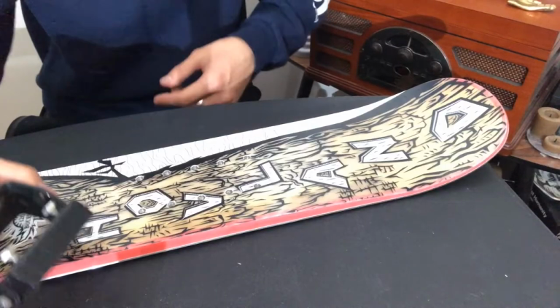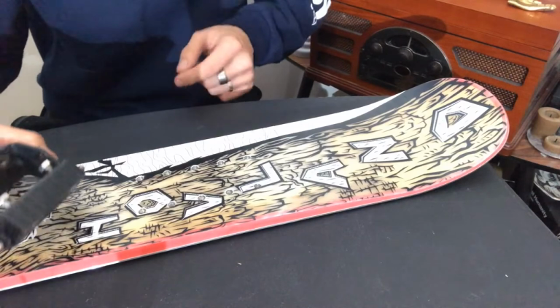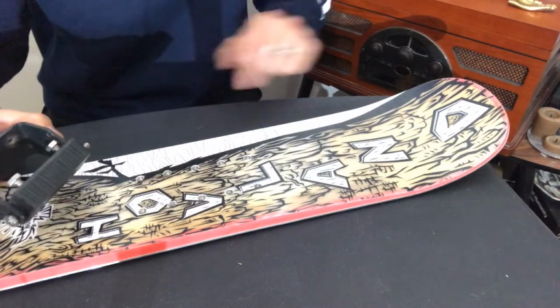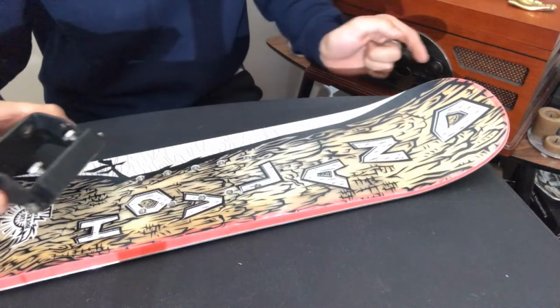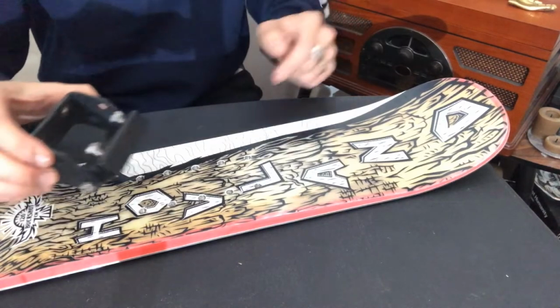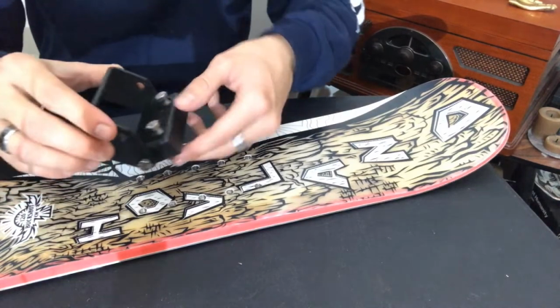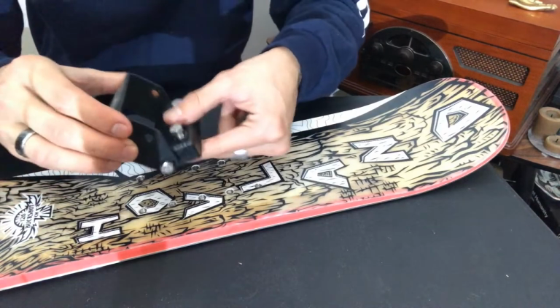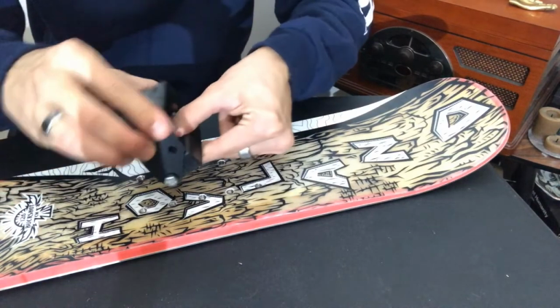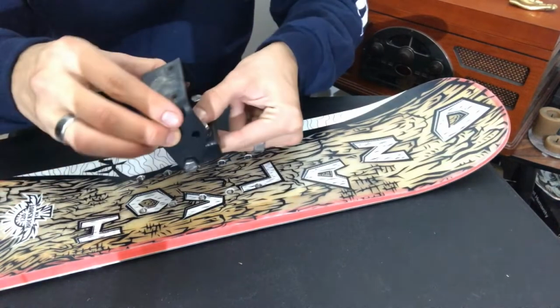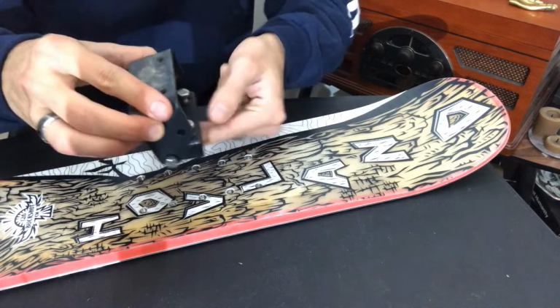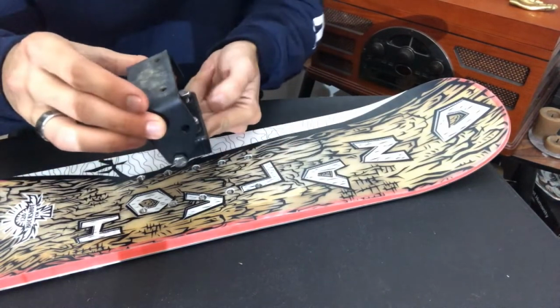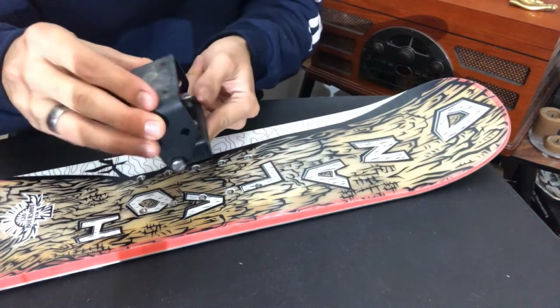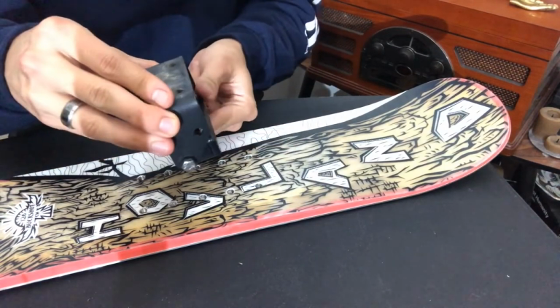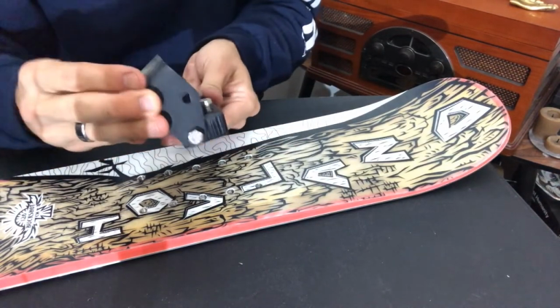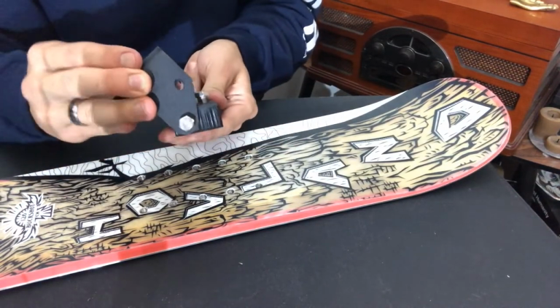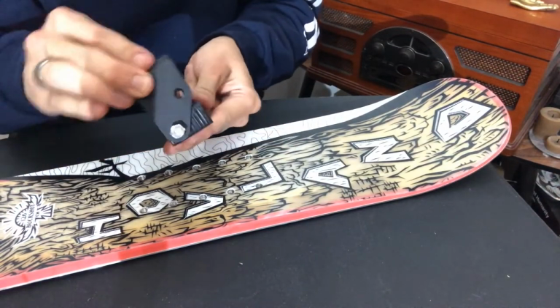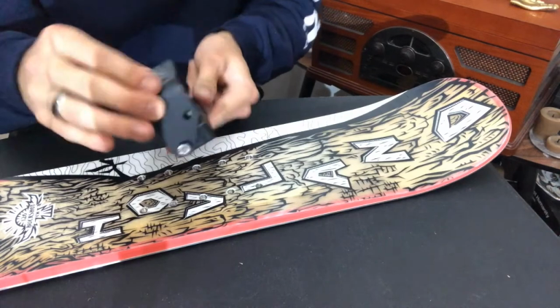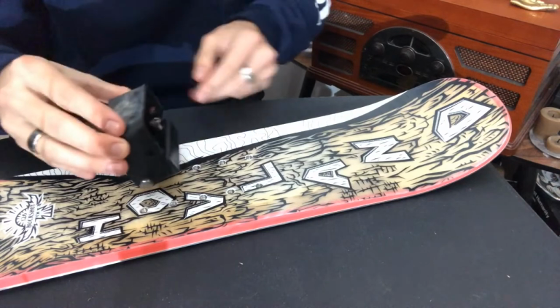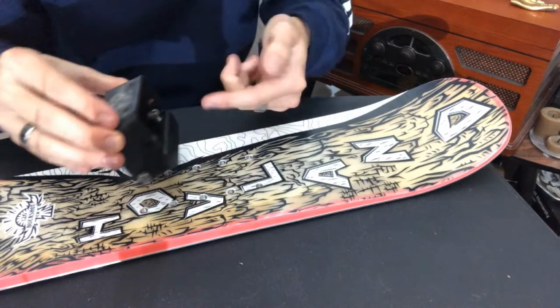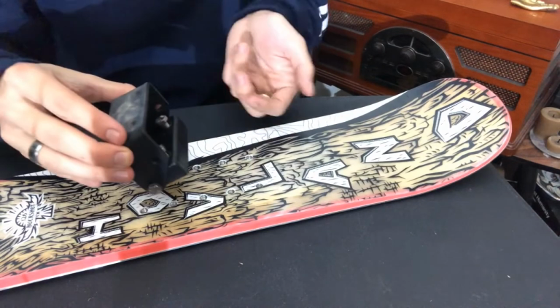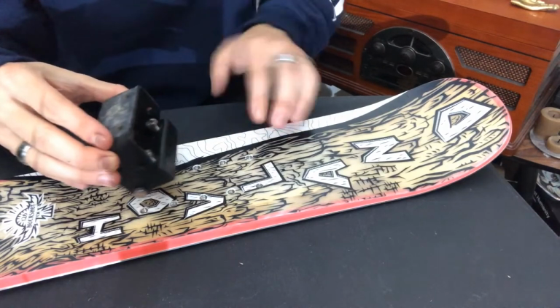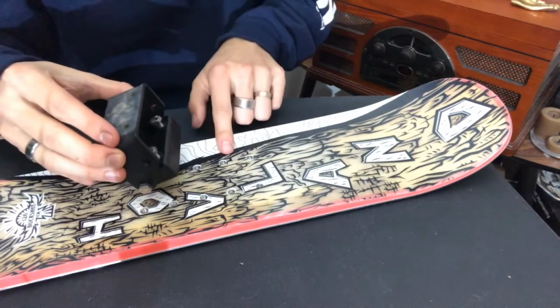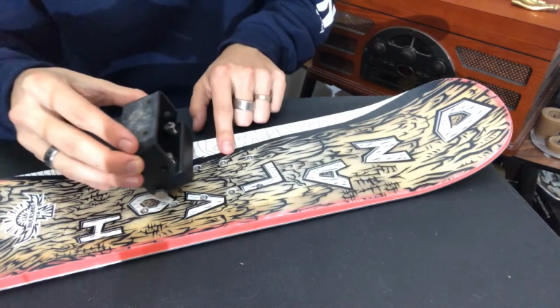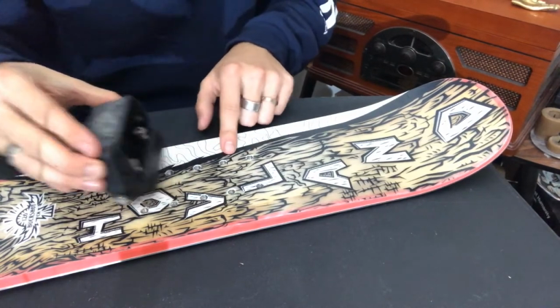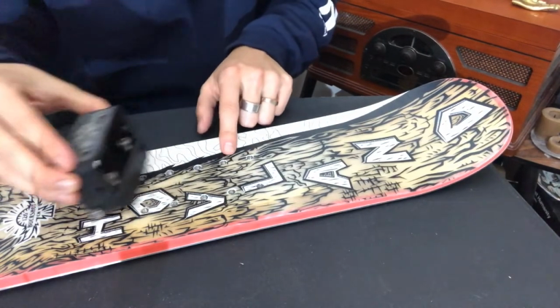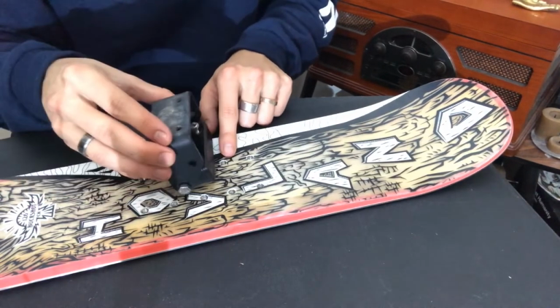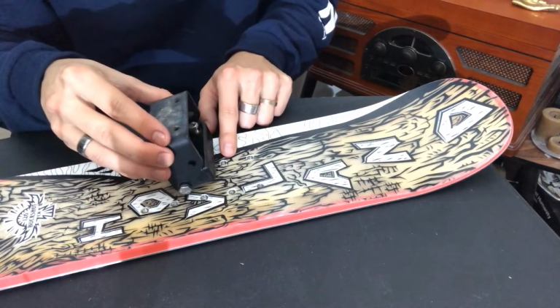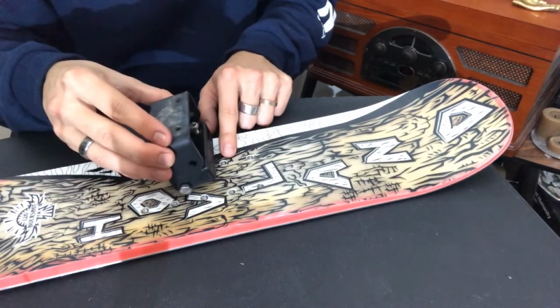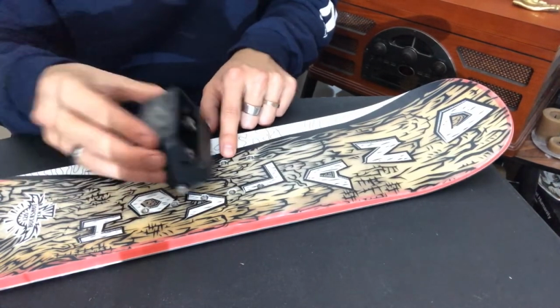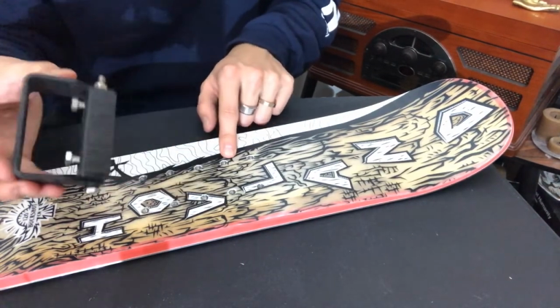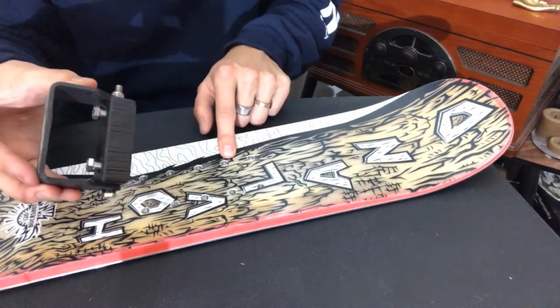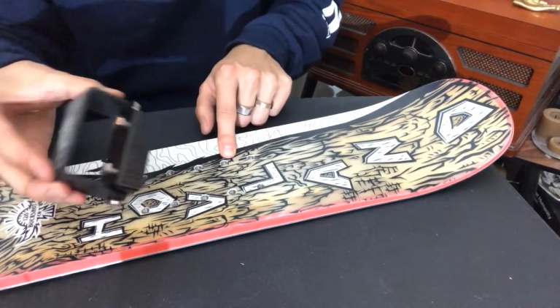So we're going to start with the tail. Make sure that the truck is facing out. I'm going to personally set my truck back a little bit farther down because I like to have a little more pop.